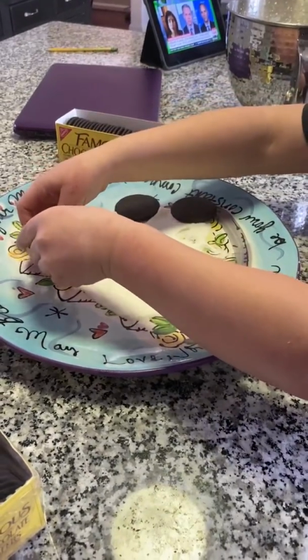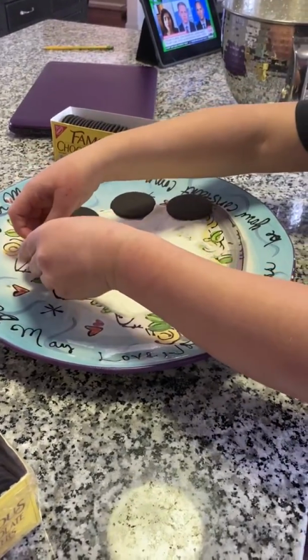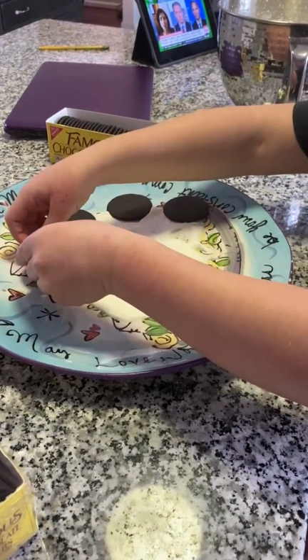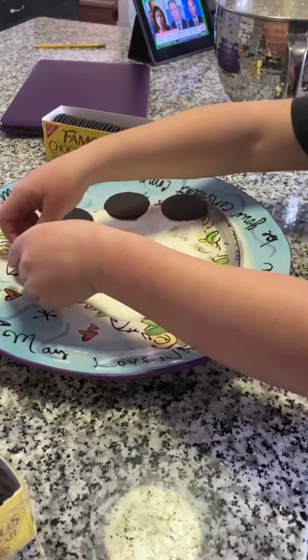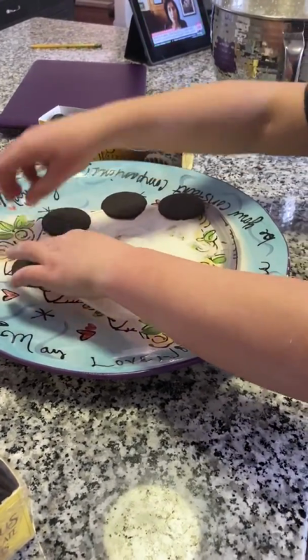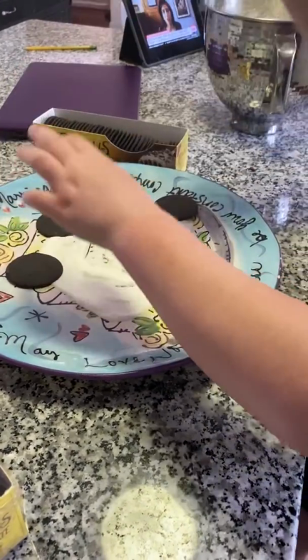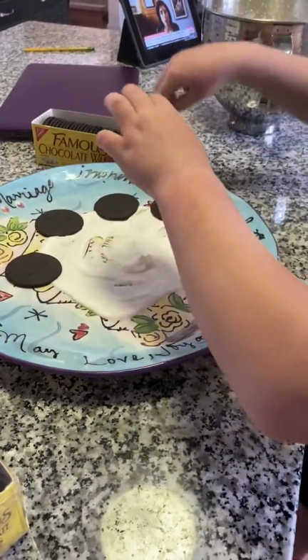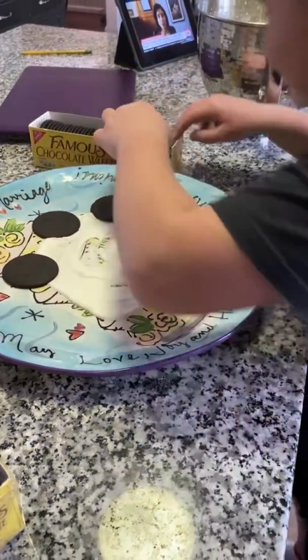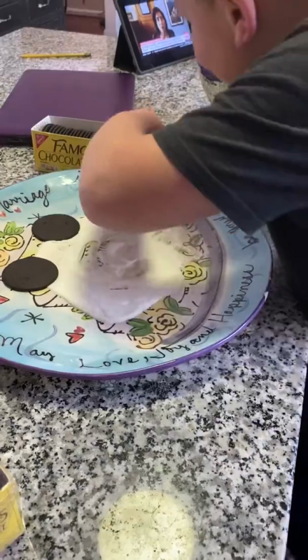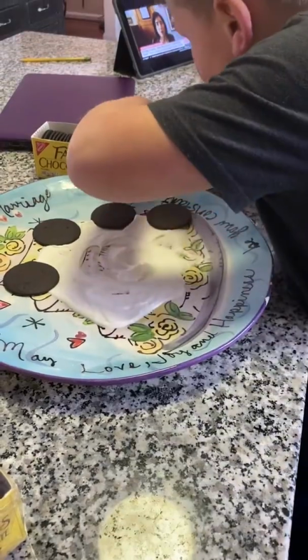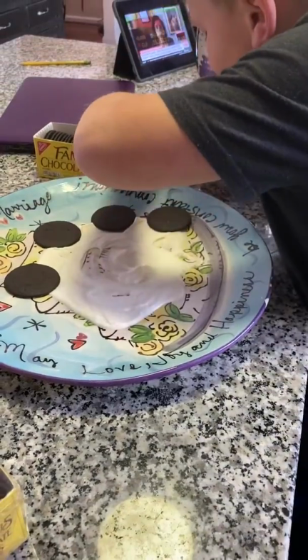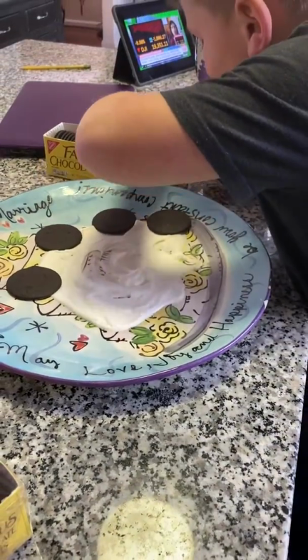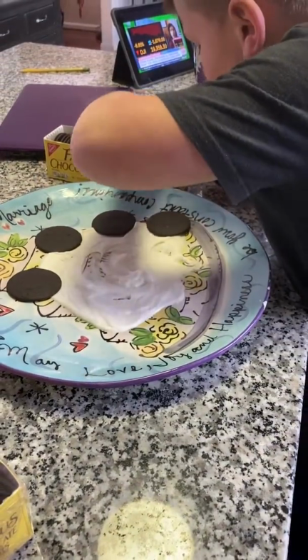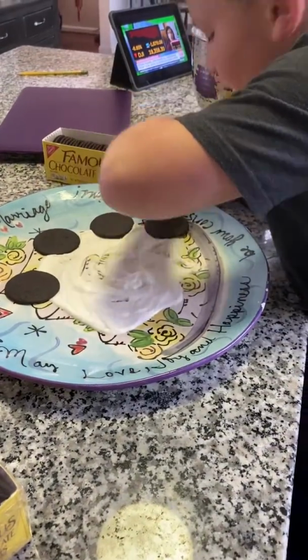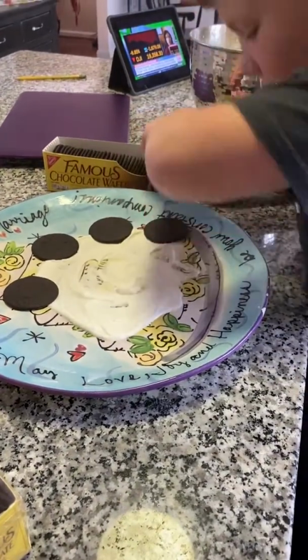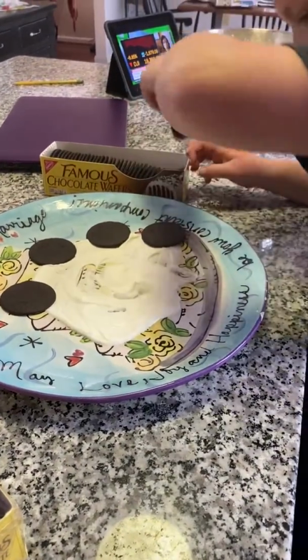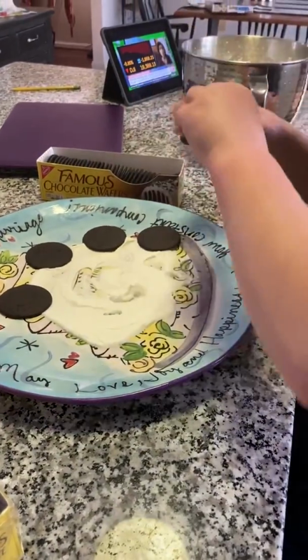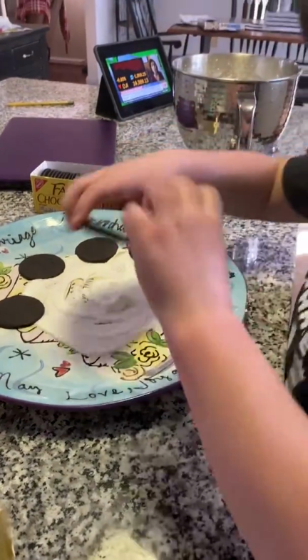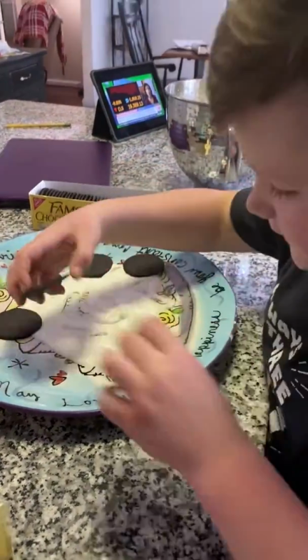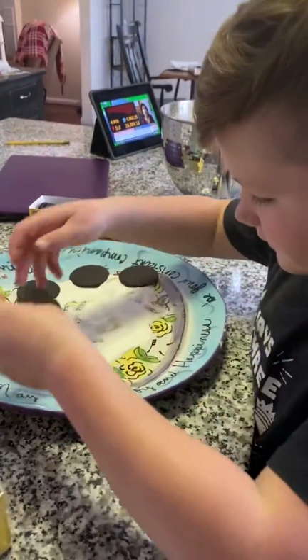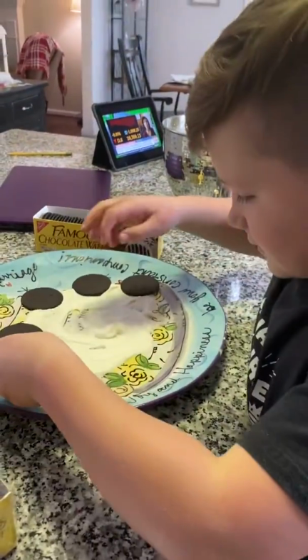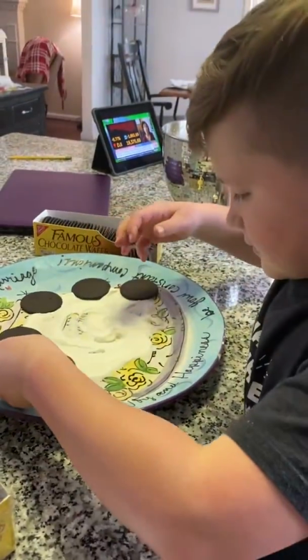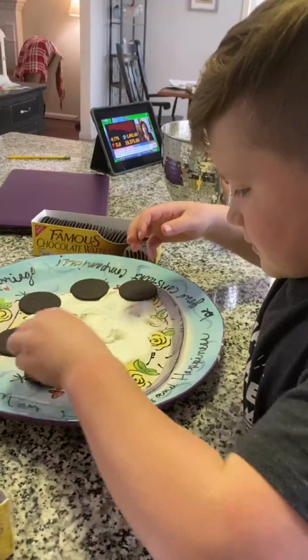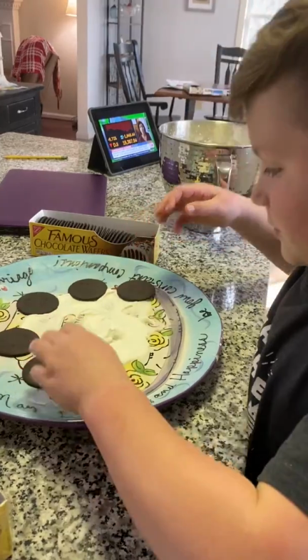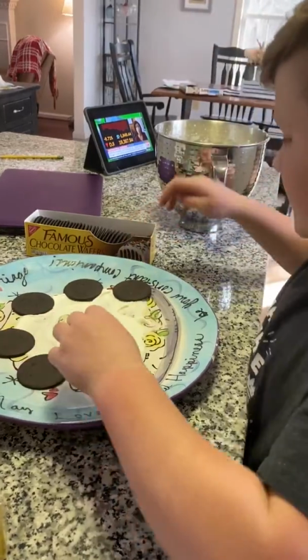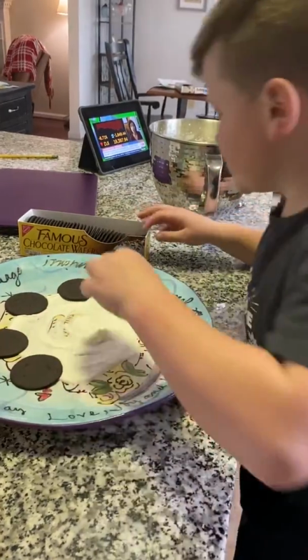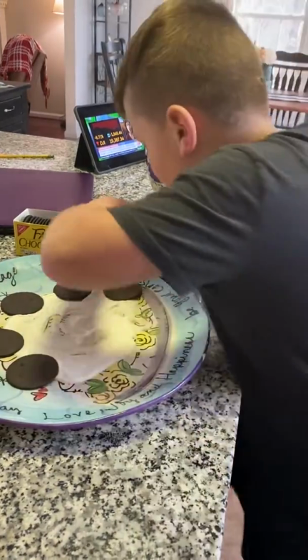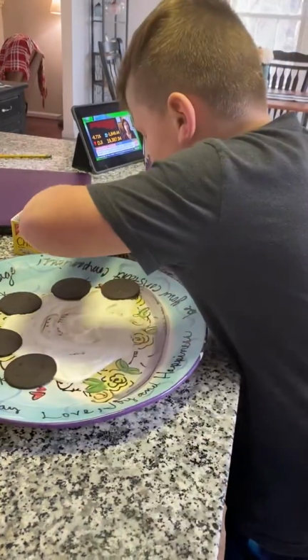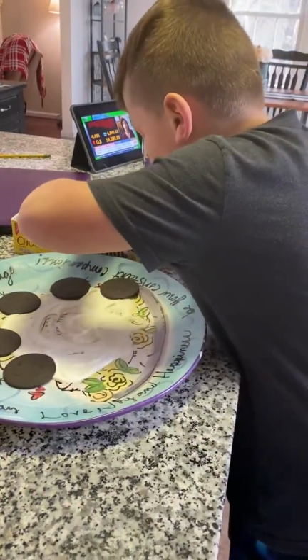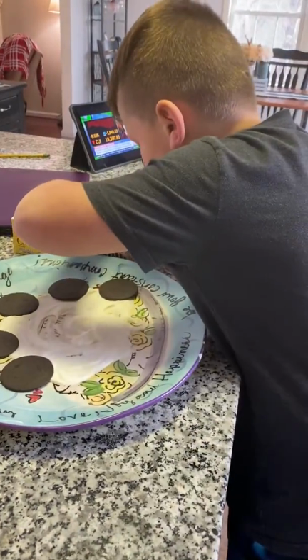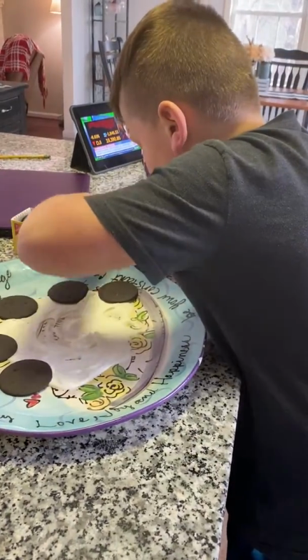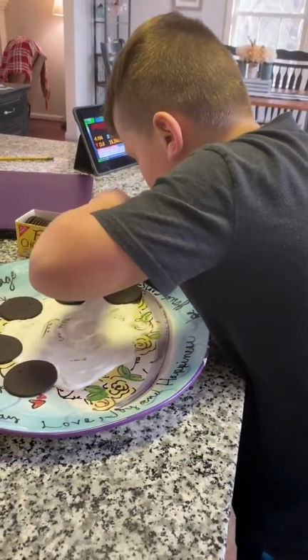We, of course, washed our hands prior to this. Yes, and I'm on my fifth one. Looks good right now. It already looks good.